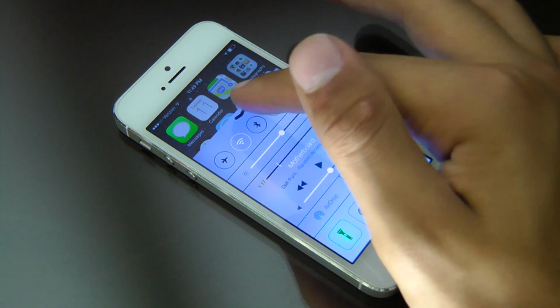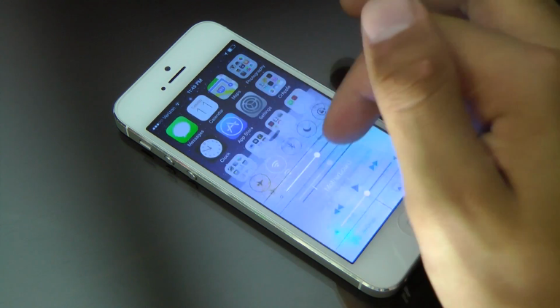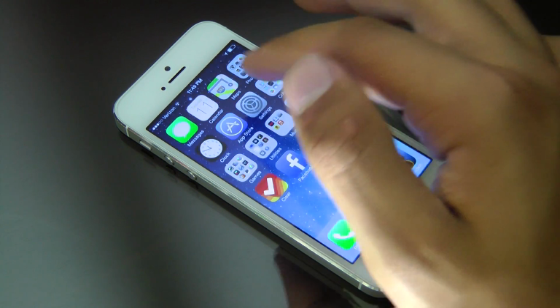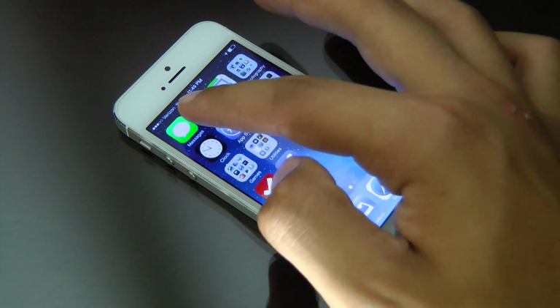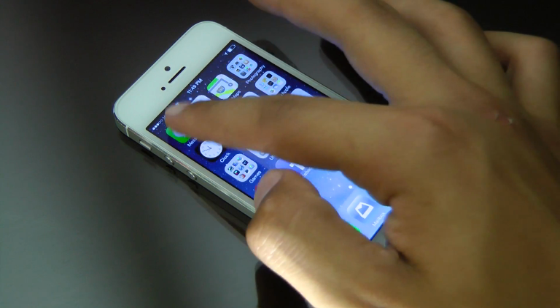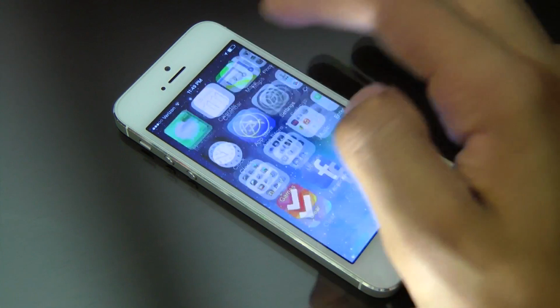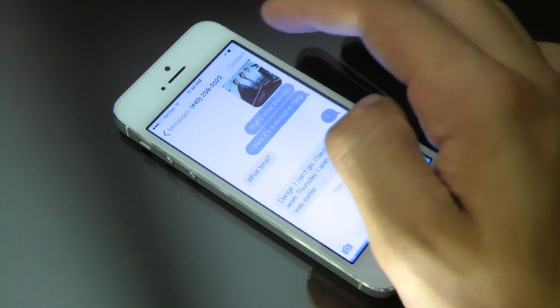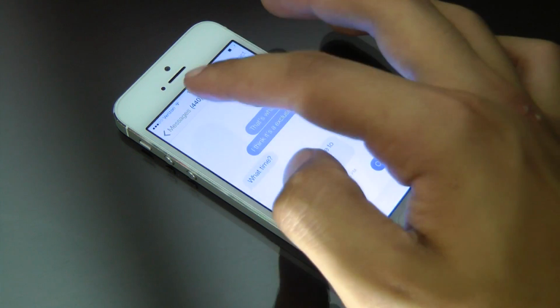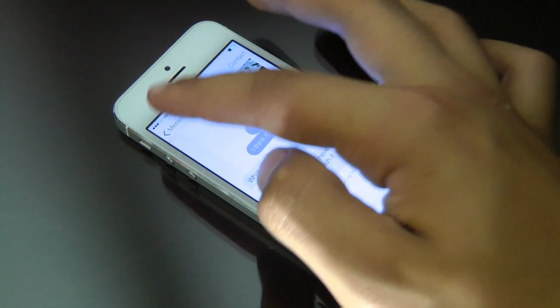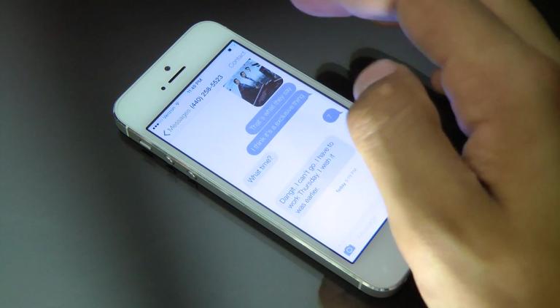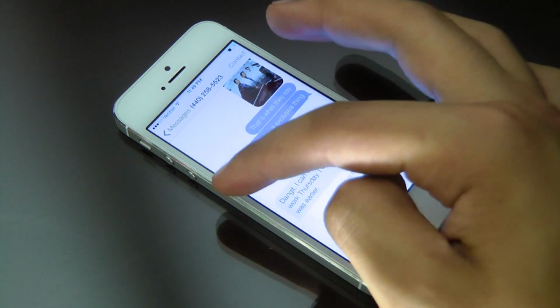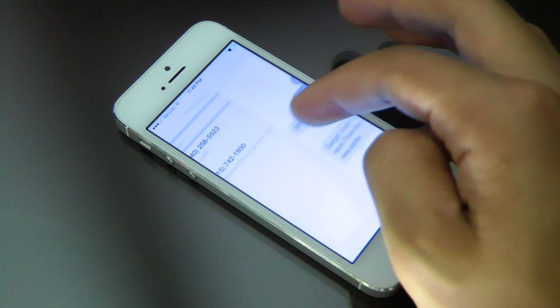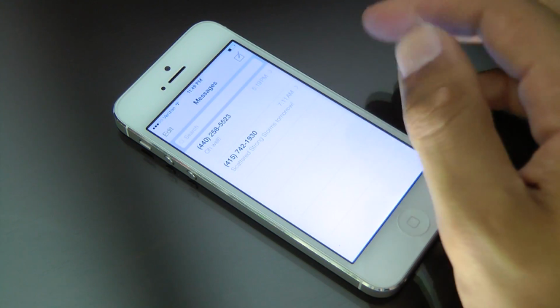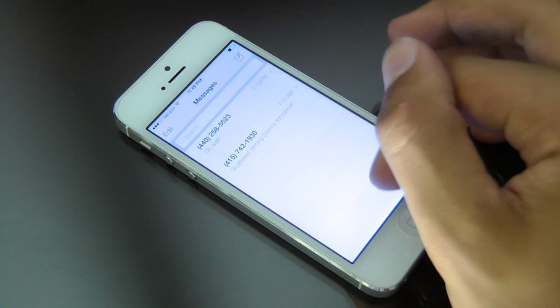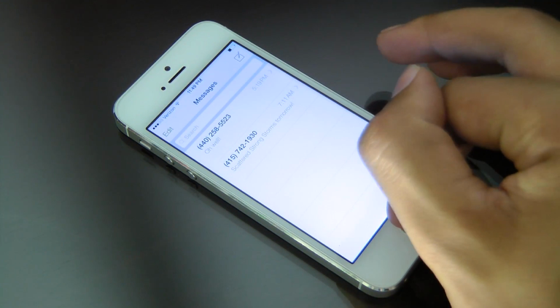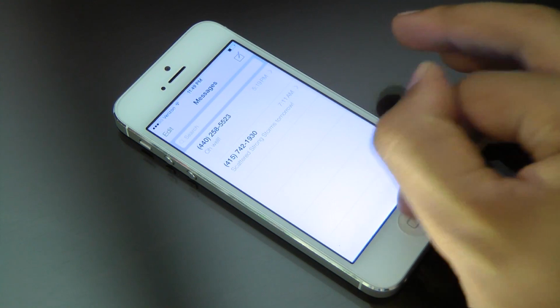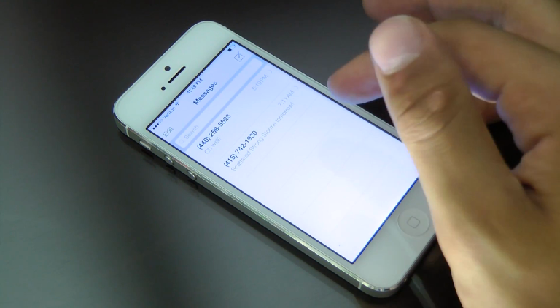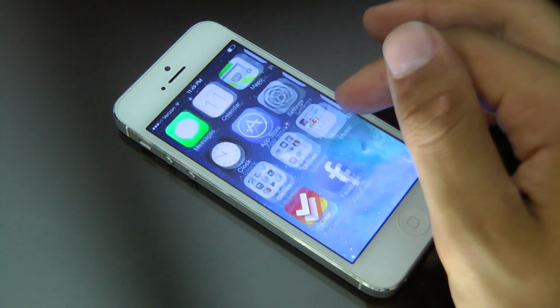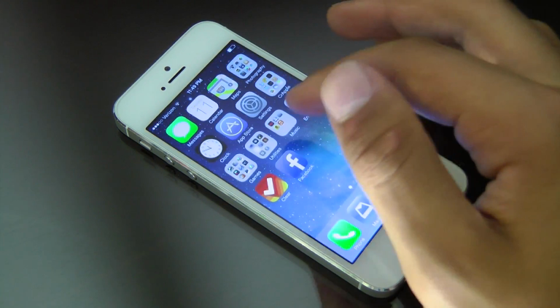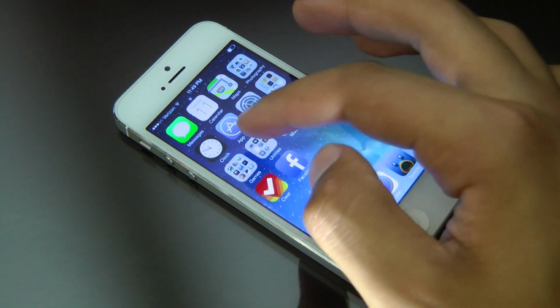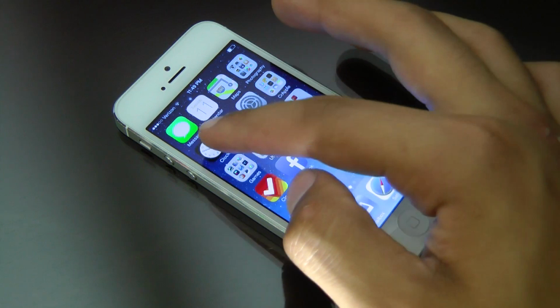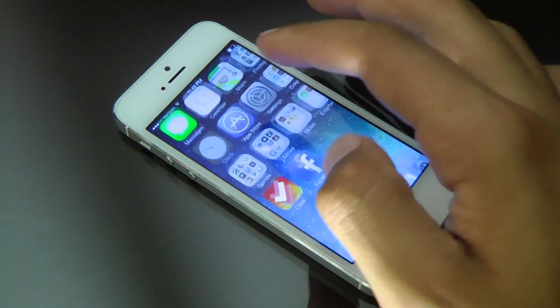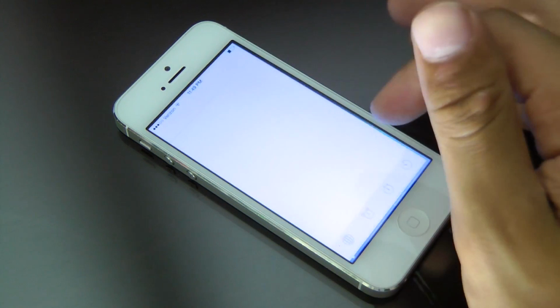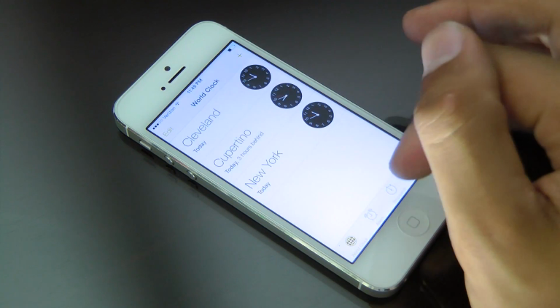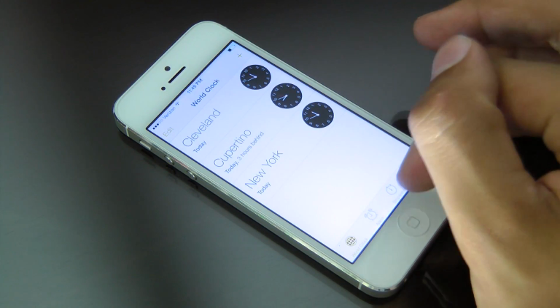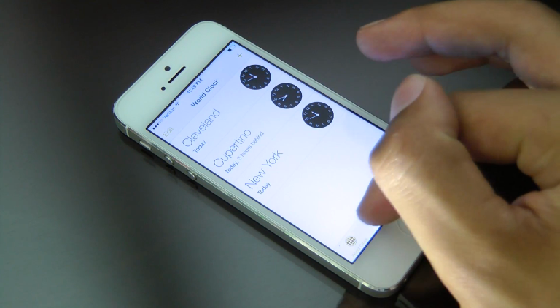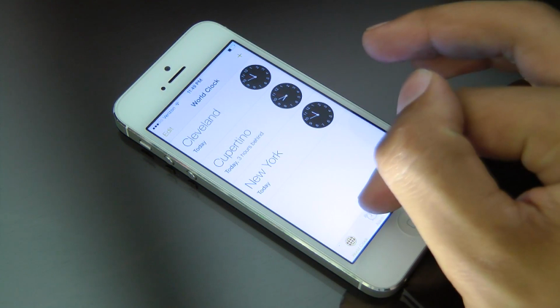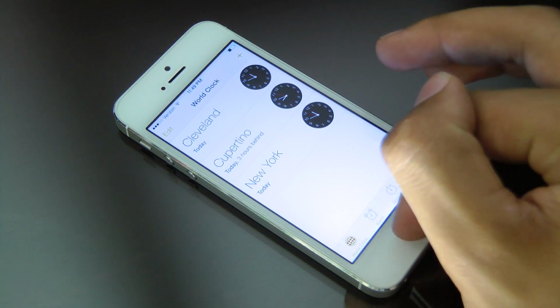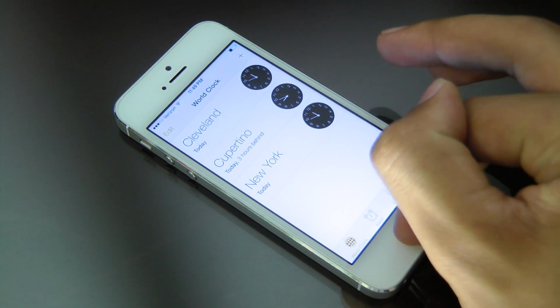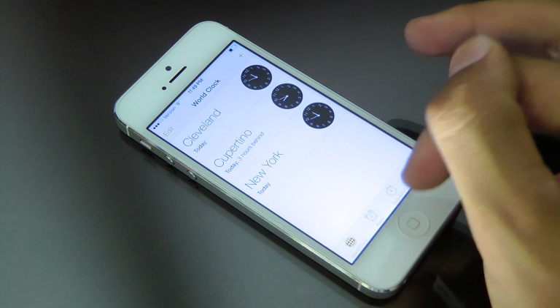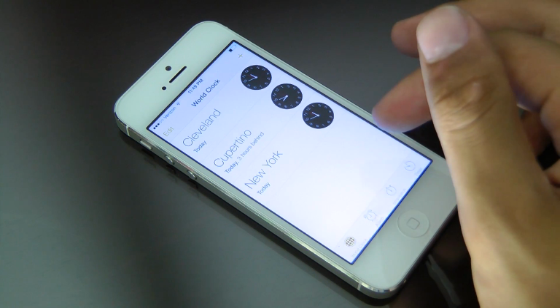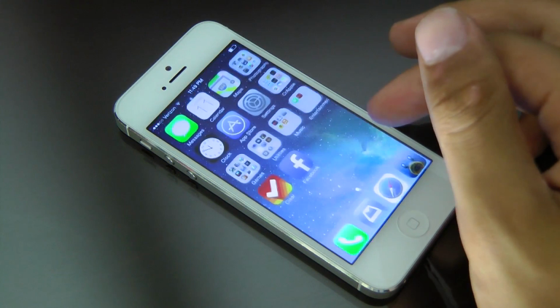They updated all the different individual applications for their new user interface and it looks amazing — definitely very sleek. Each one was updated. You're not getting any new features or anything, but it definitely looks cooler, just more flat.